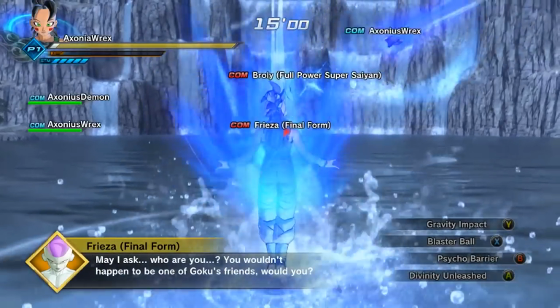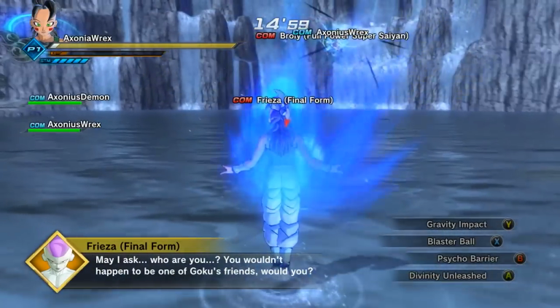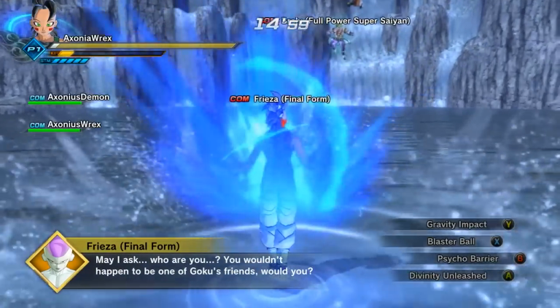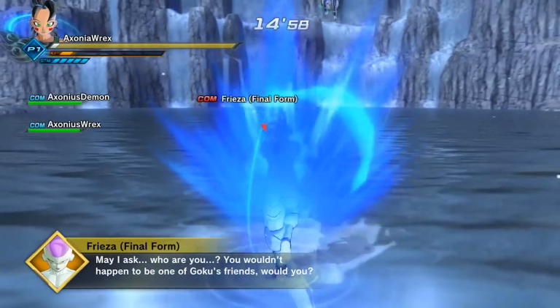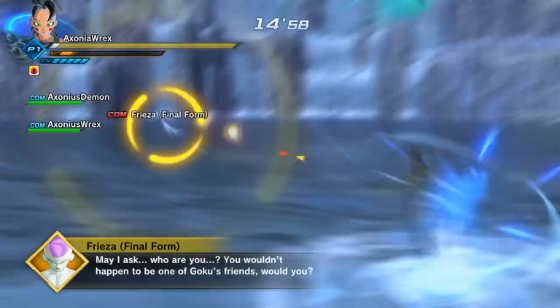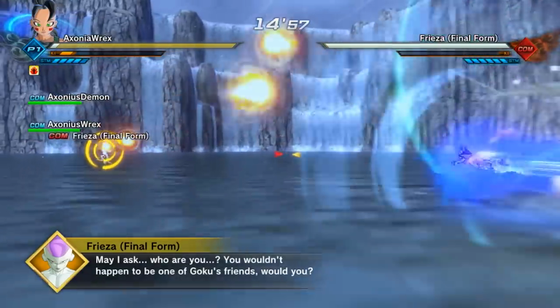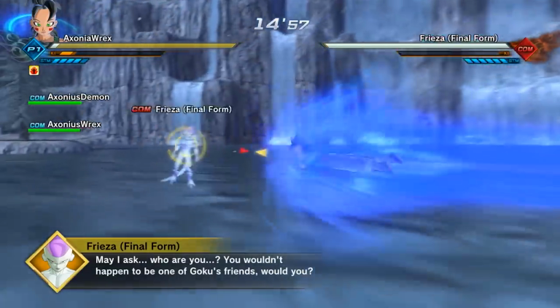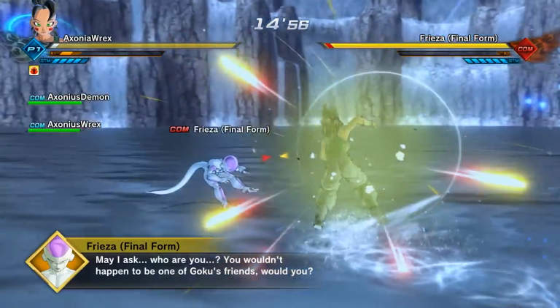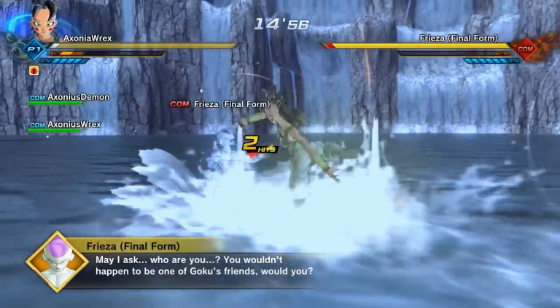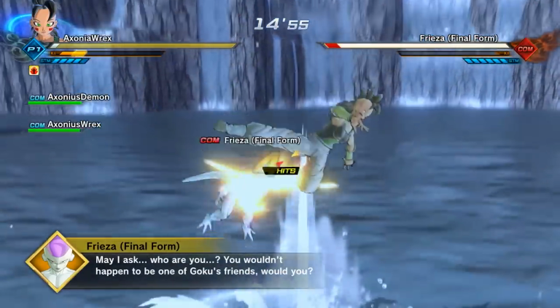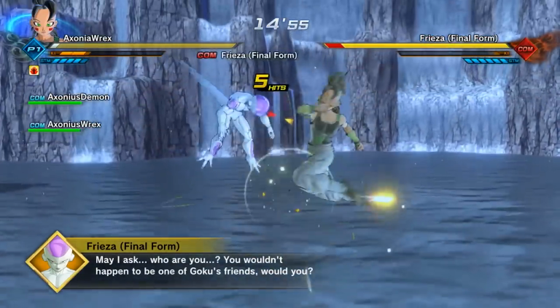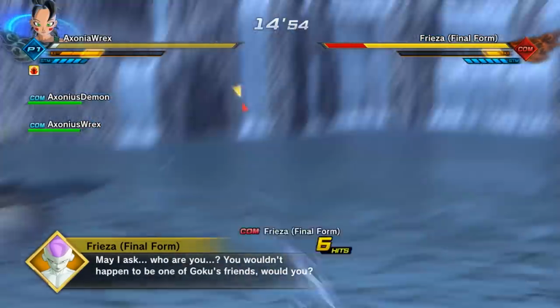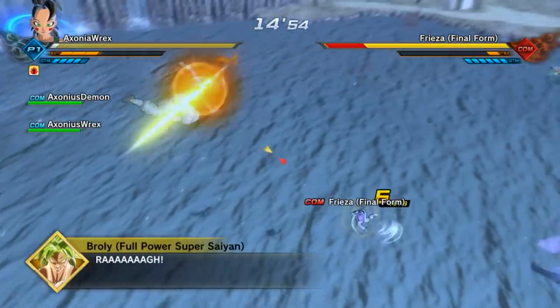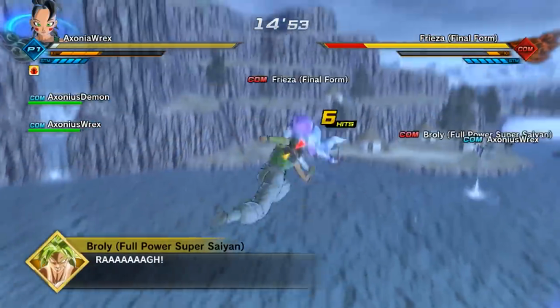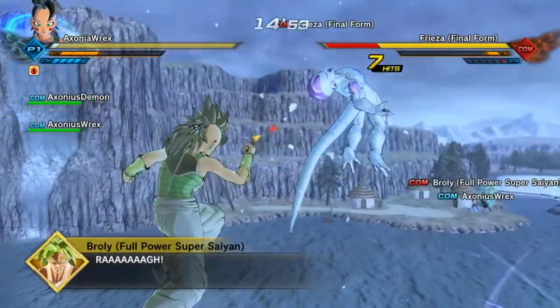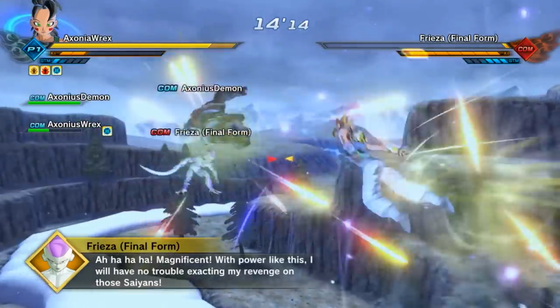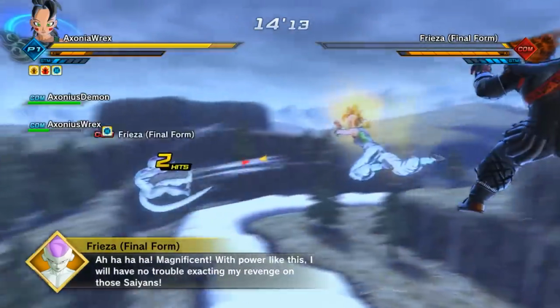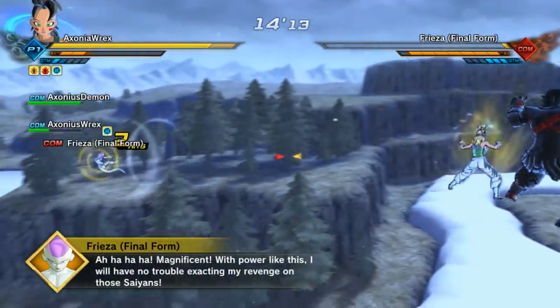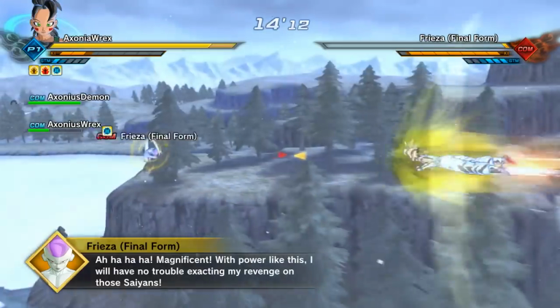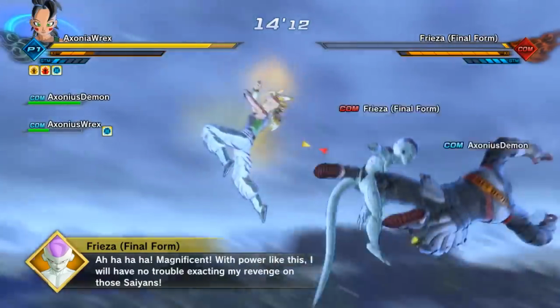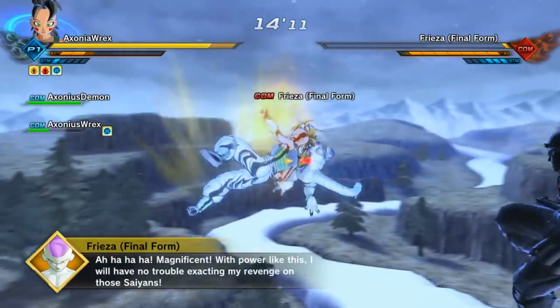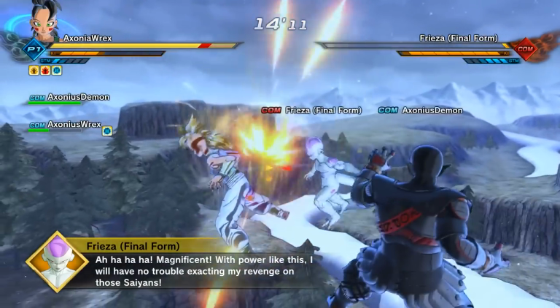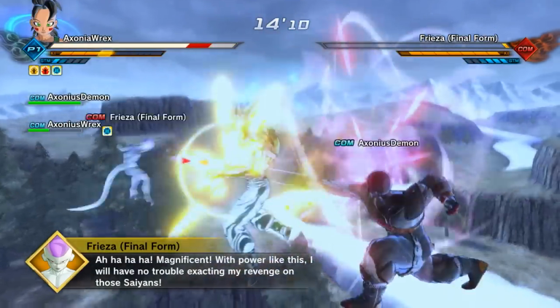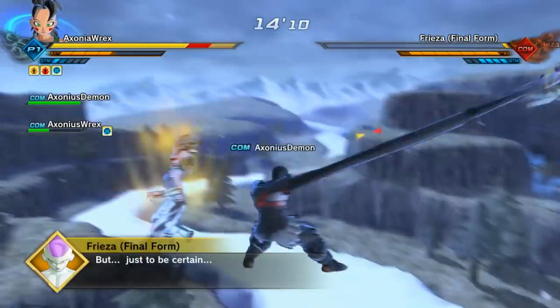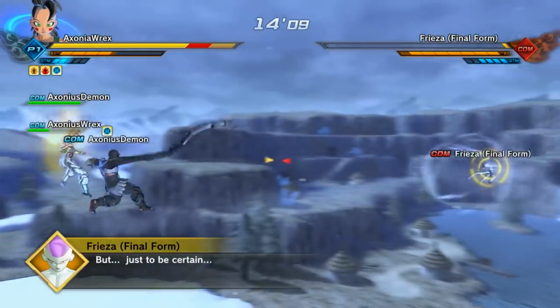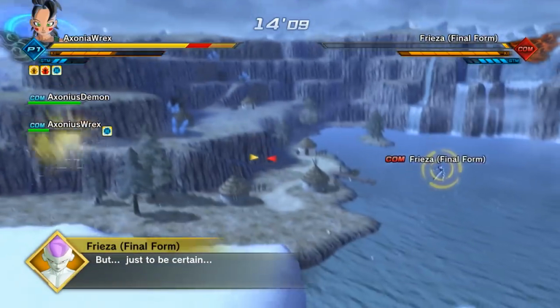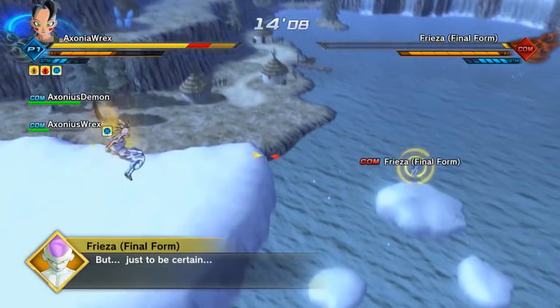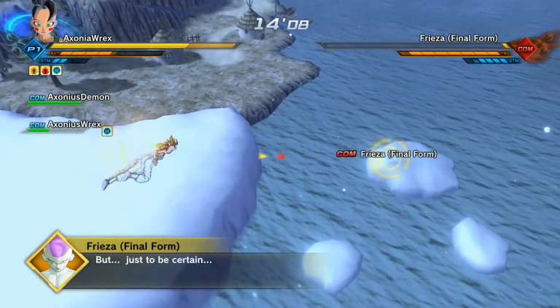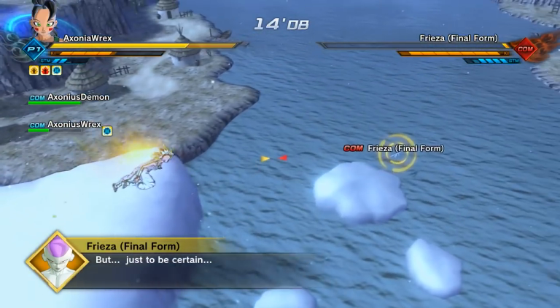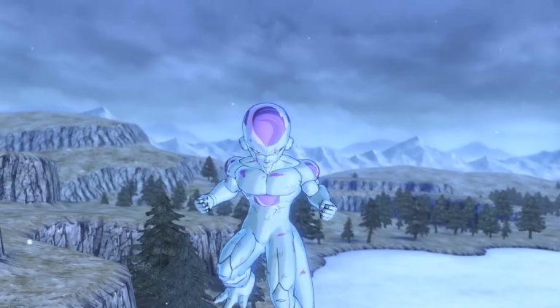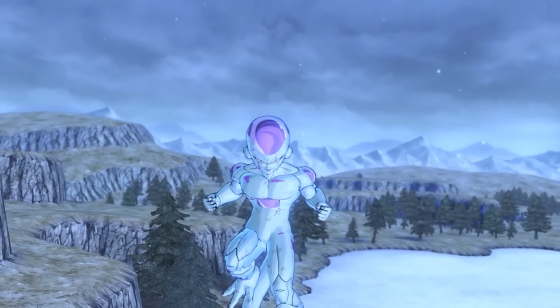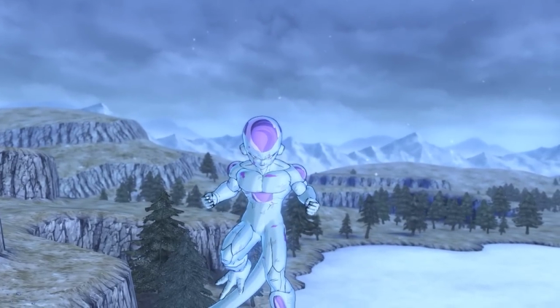This mission will unlock his super soul and two of his super moves, and it will start off with you against Freeza and Broly. It doesn't matter which one you fight — just get one of them on lower health, and then that will trigger the rest of the mission. Once Freeza's almost dead, he will be invincible until he decides to fly off and run away.